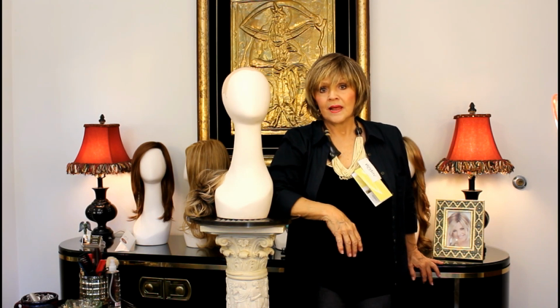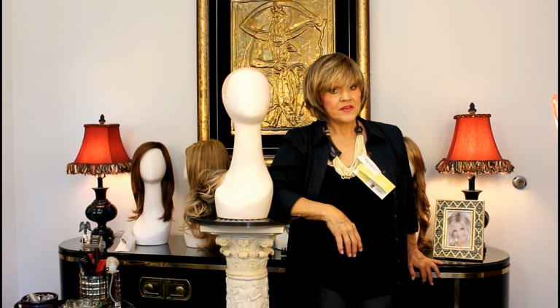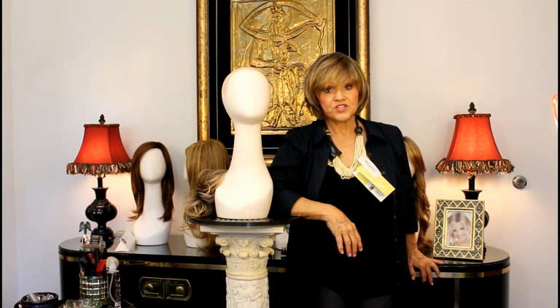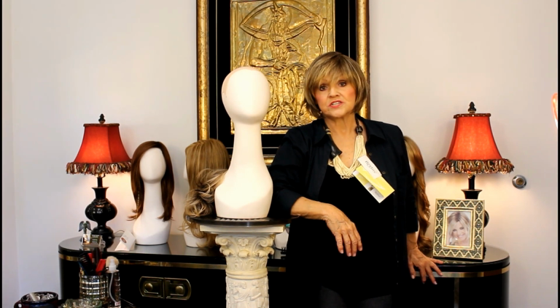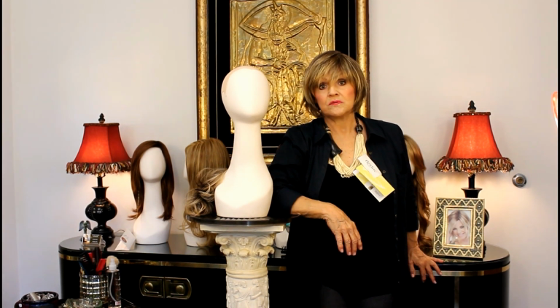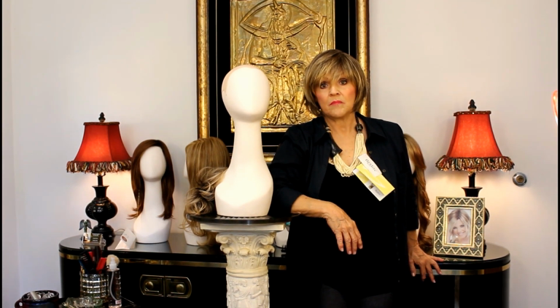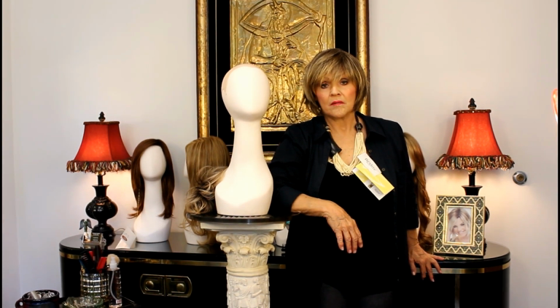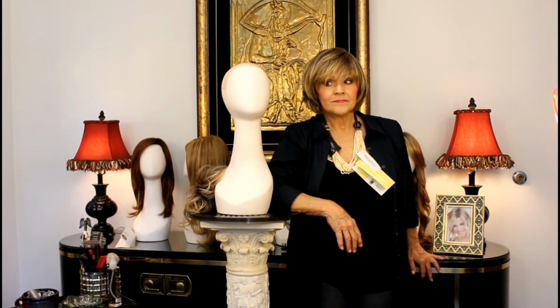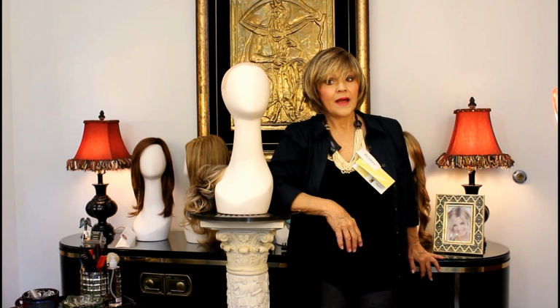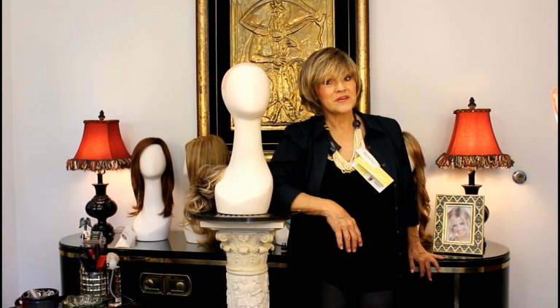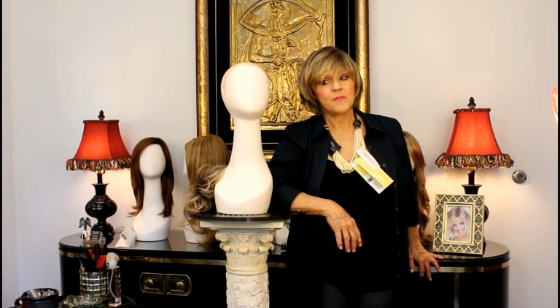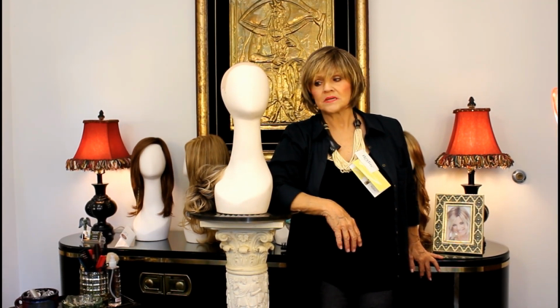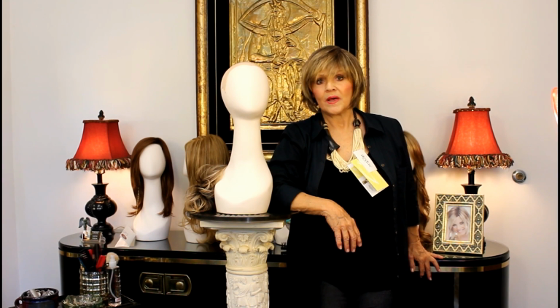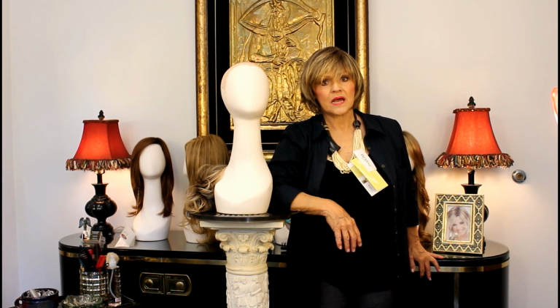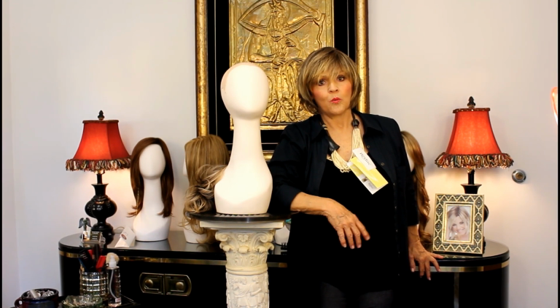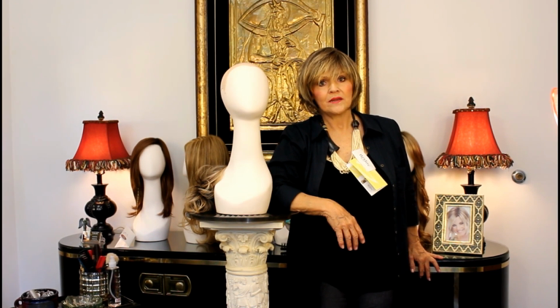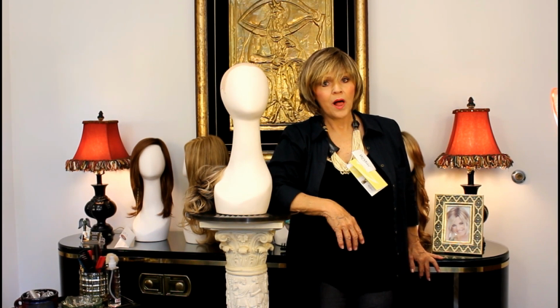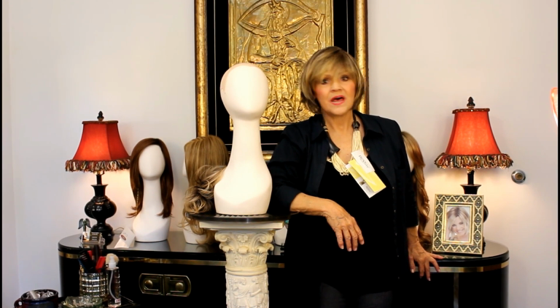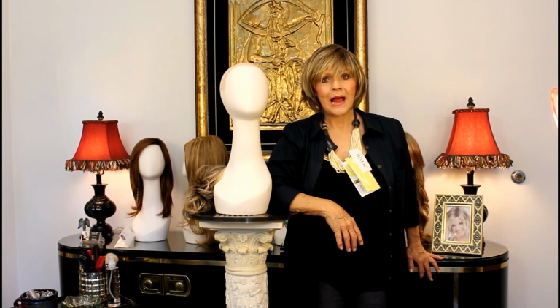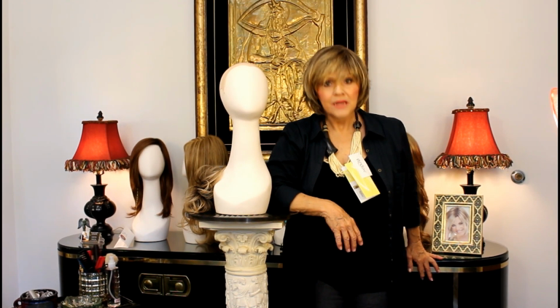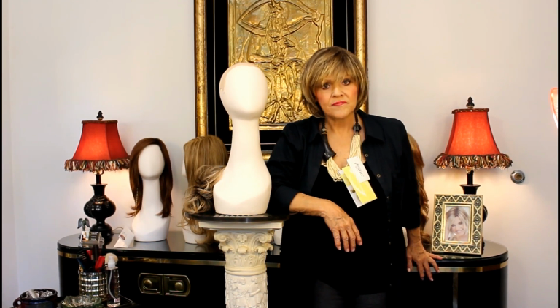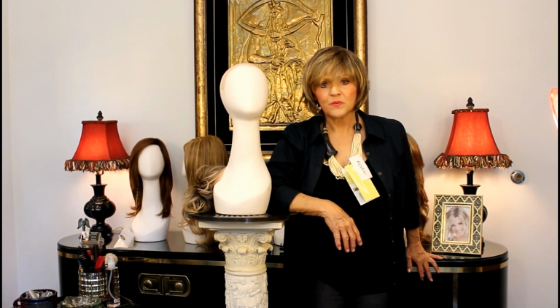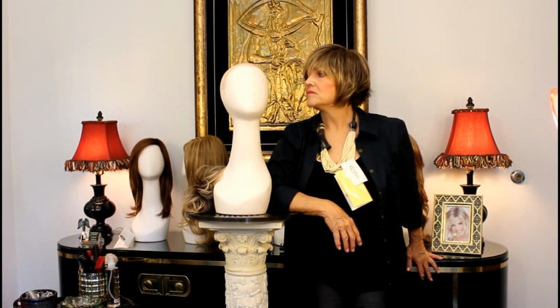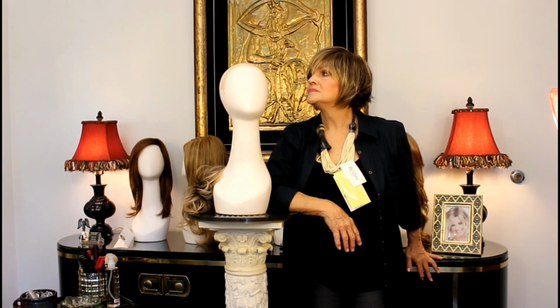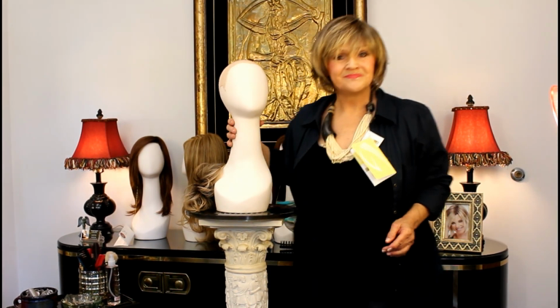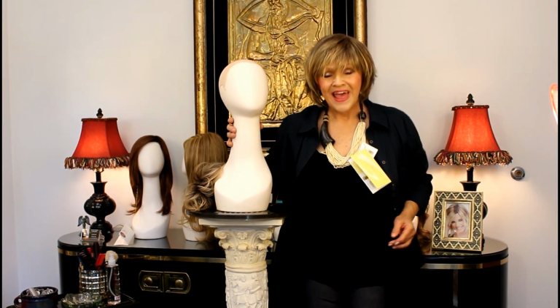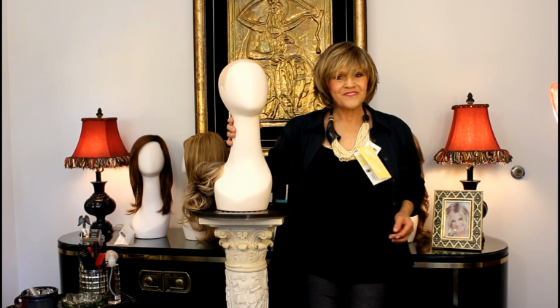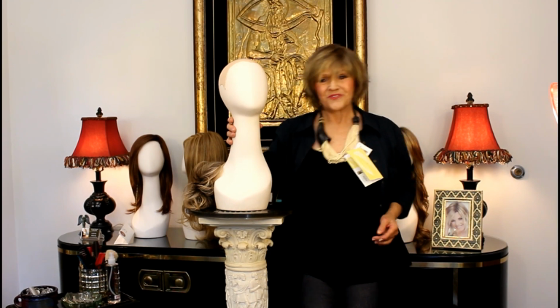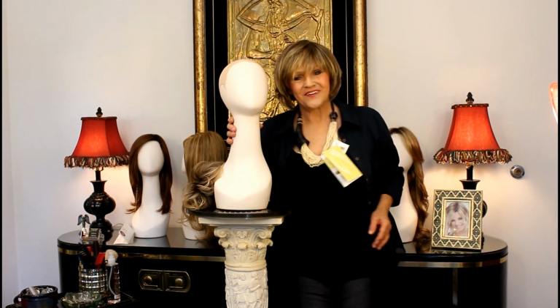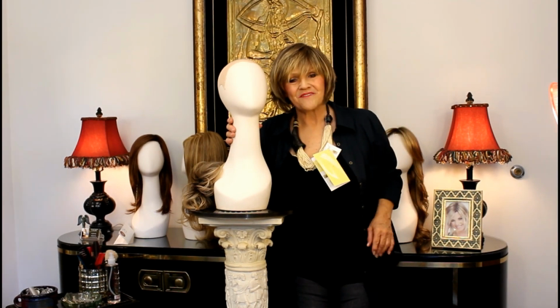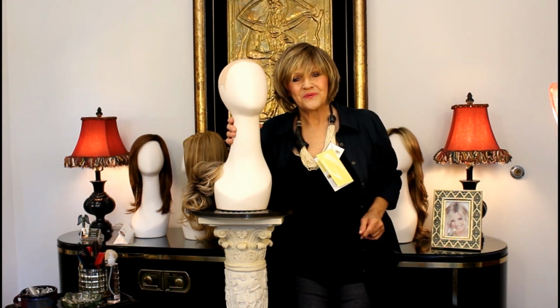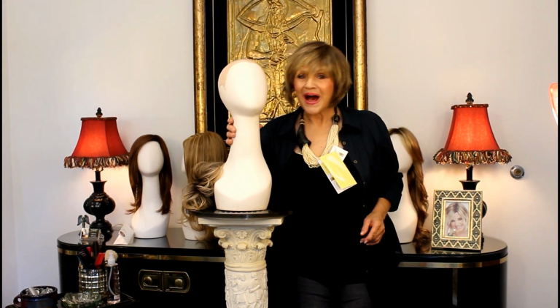Now this is just as cute as can be. I have to cut the bangs a little bit because I don't want to walk into the walls. But I love this wig. Have a great, great afternoon. Bye.